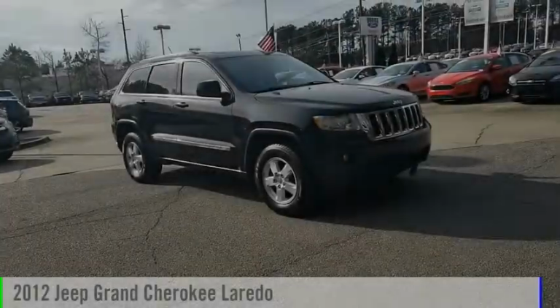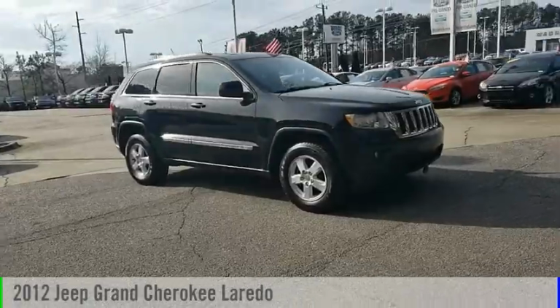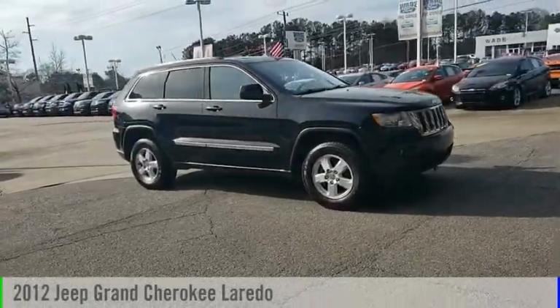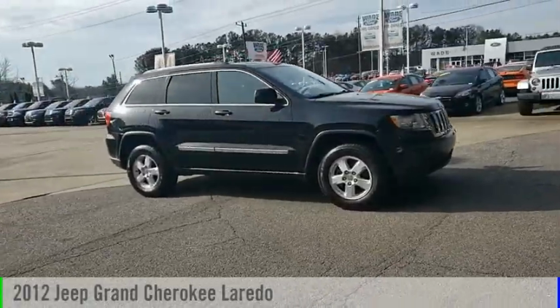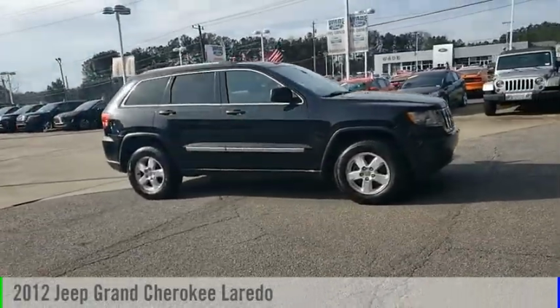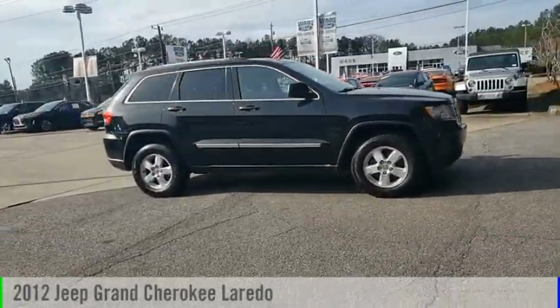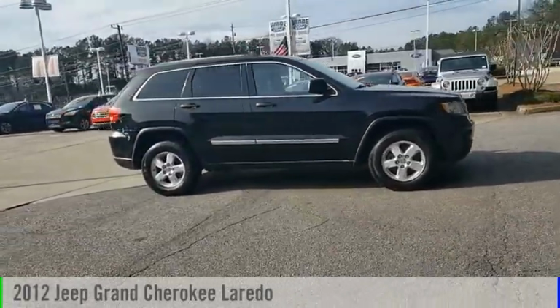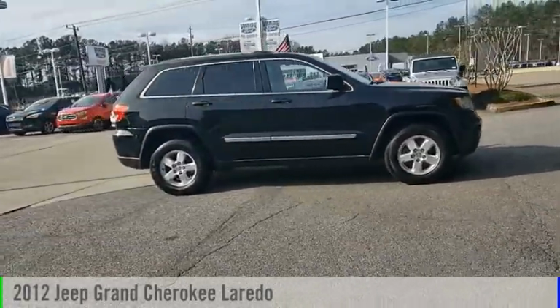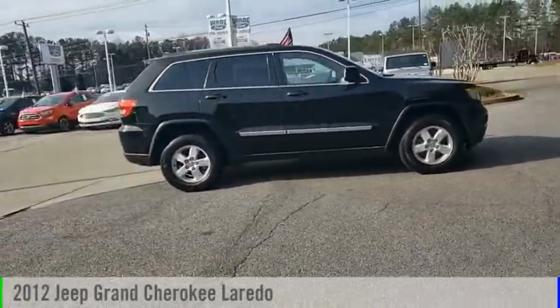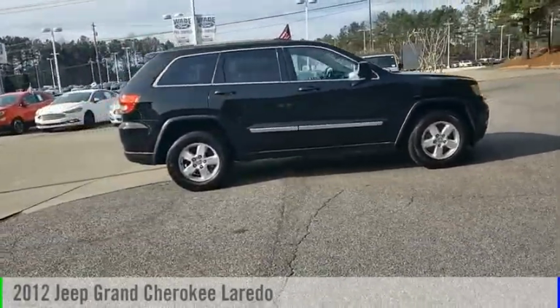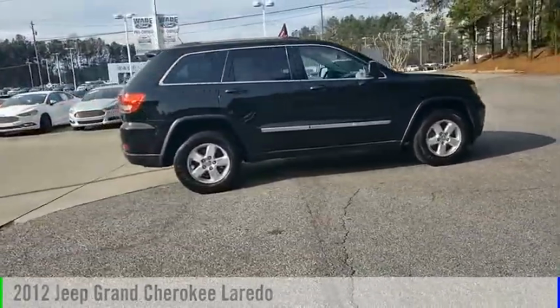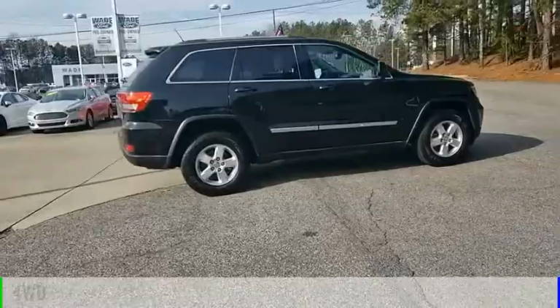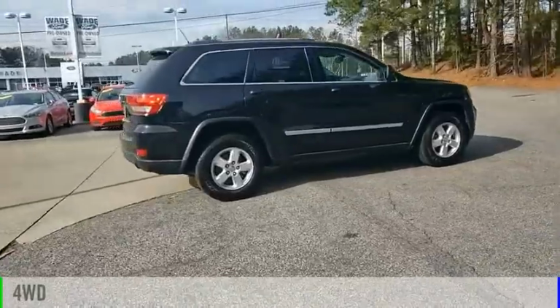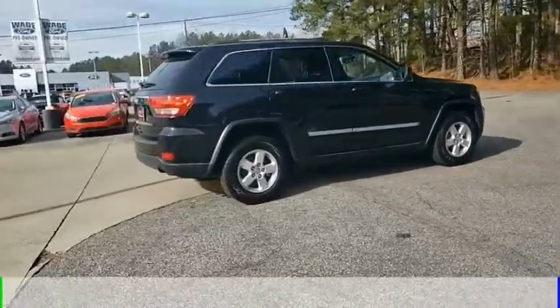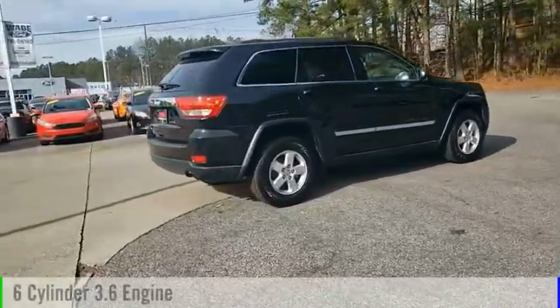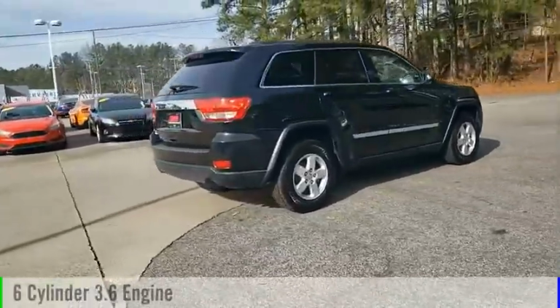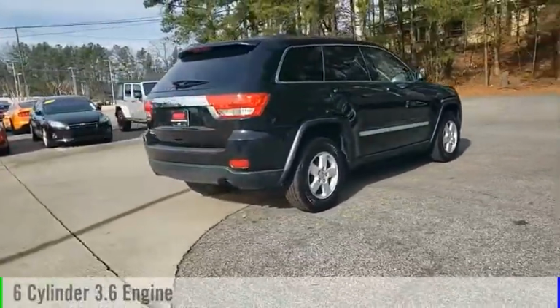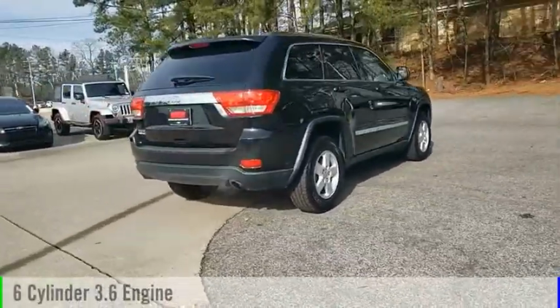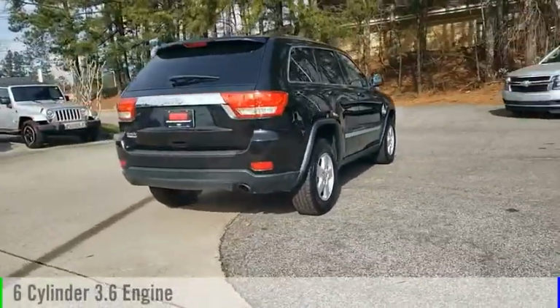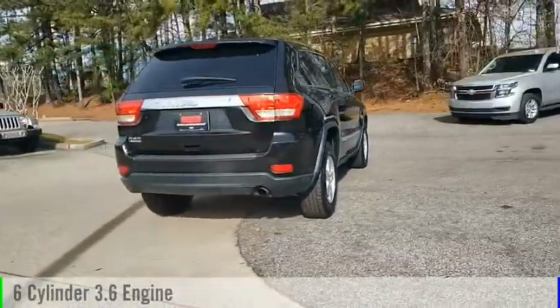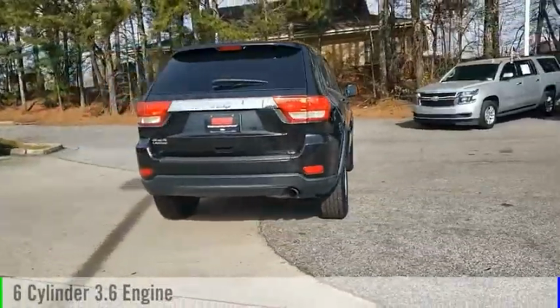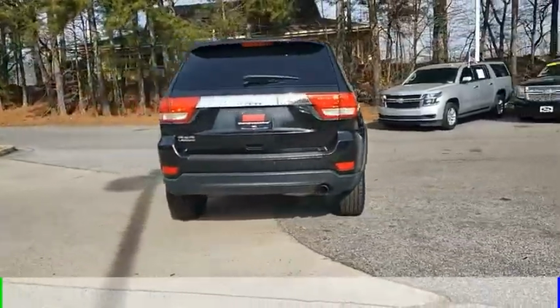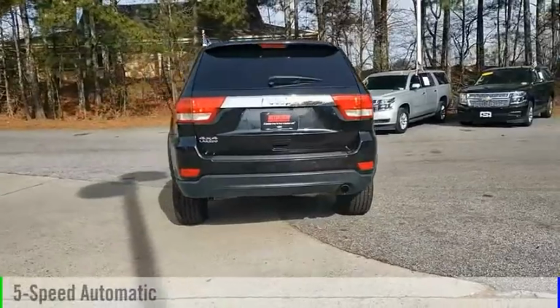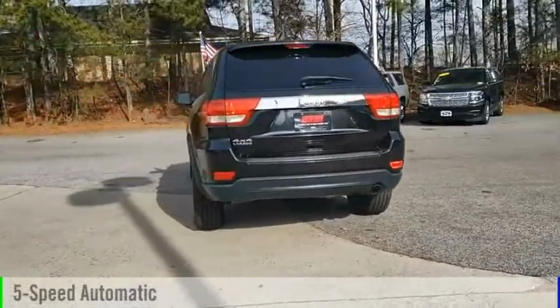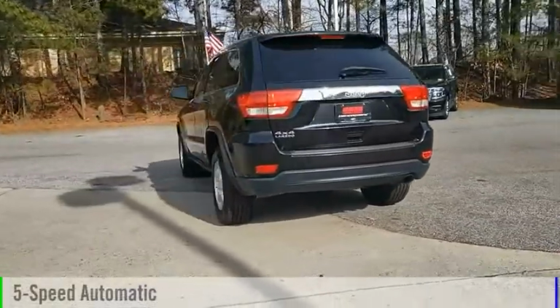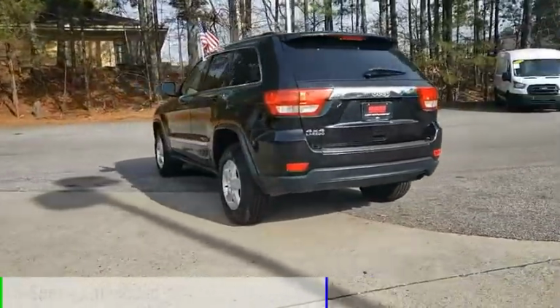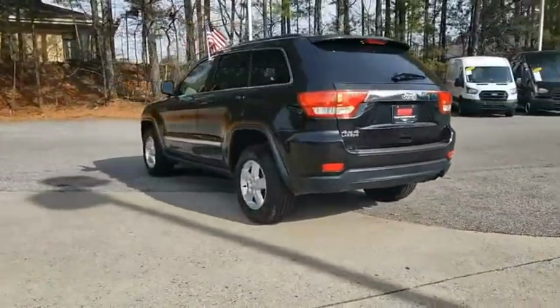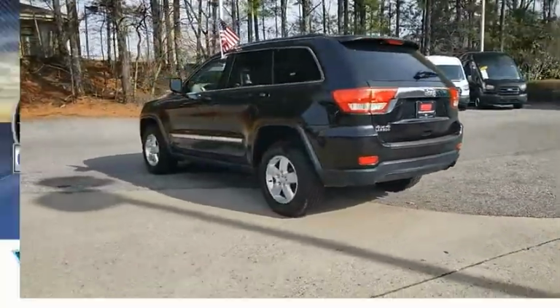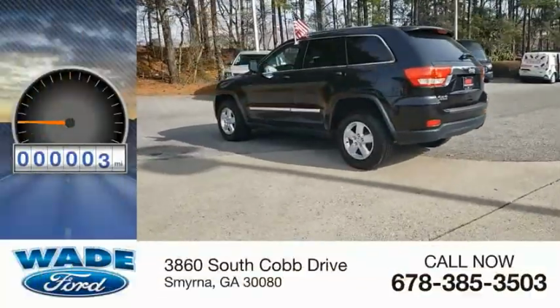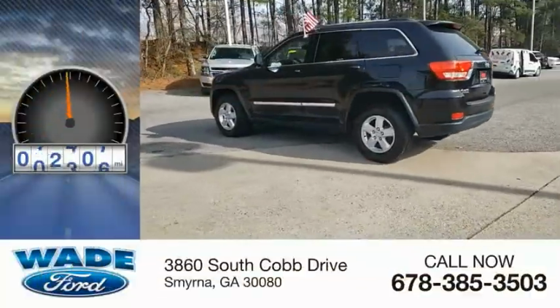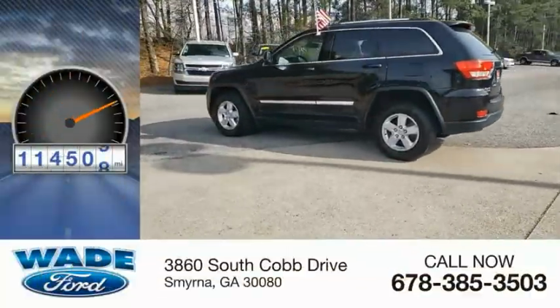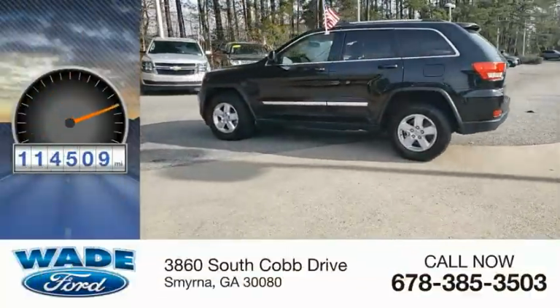We are pleased to show you the 2012 Grand Cherokee. This vehicle is powered by a 4-wheel drive, 6-cylinder, 3.6-liter engine, and comes with a 5-speed automatic transmission. This vehicle has less than 115,000 miles.